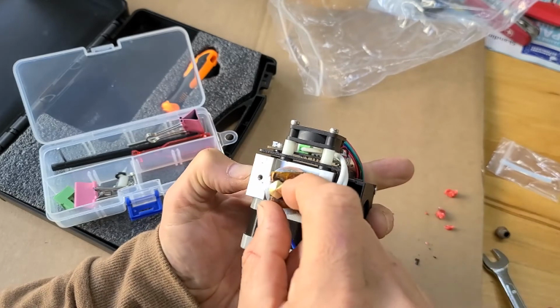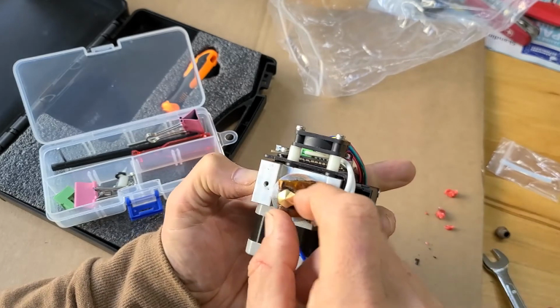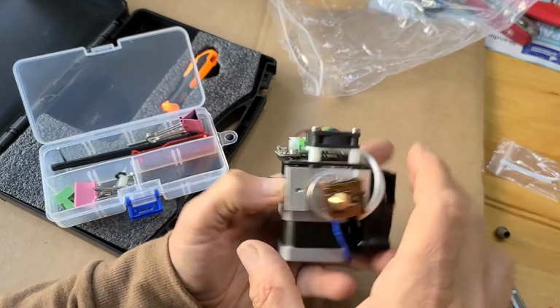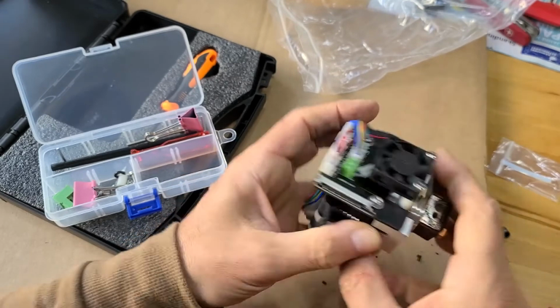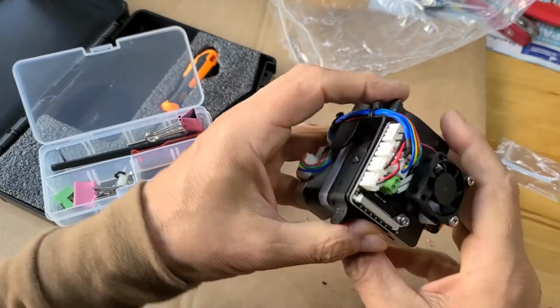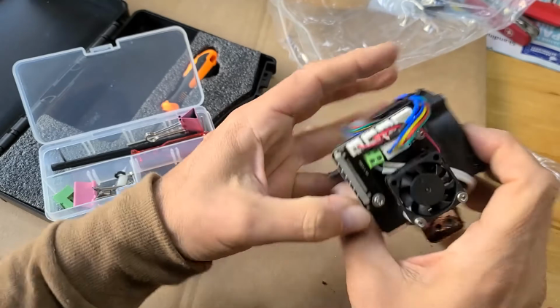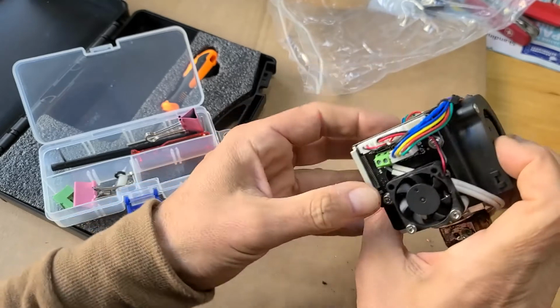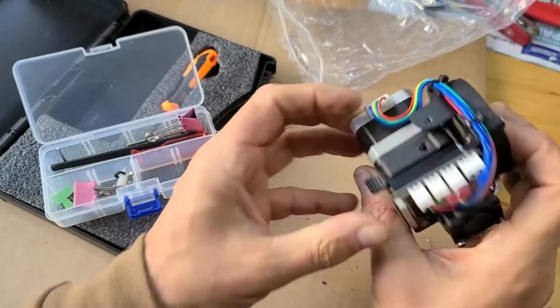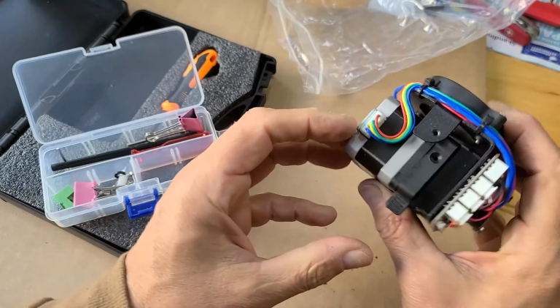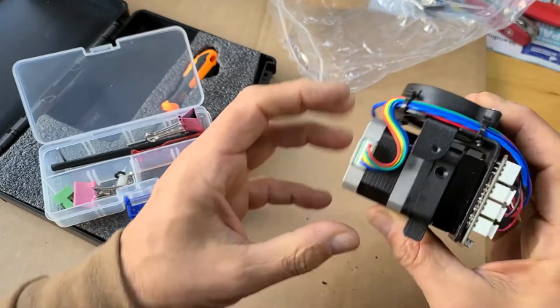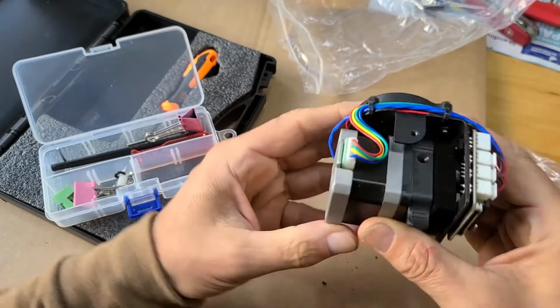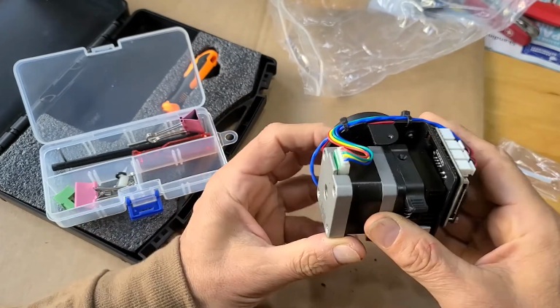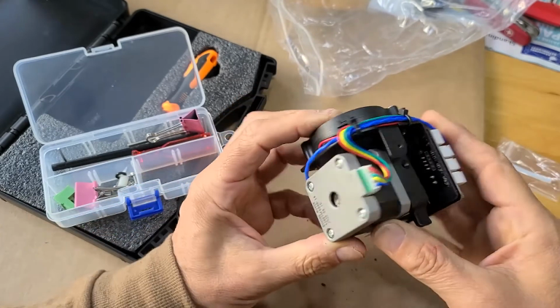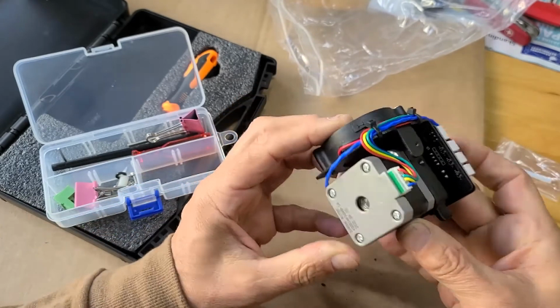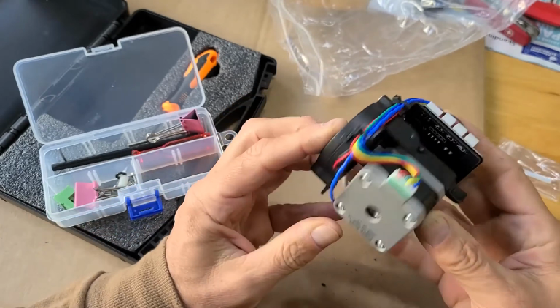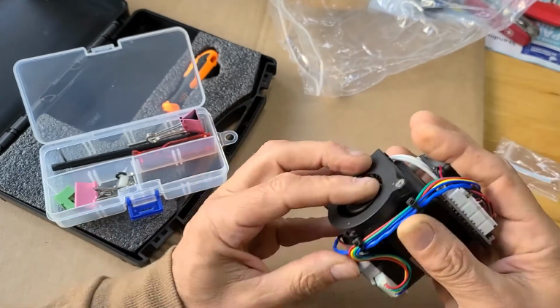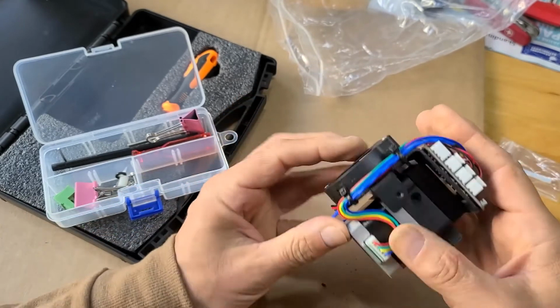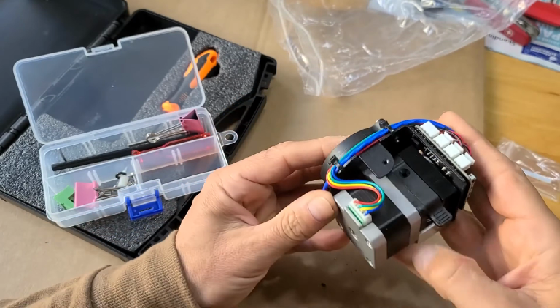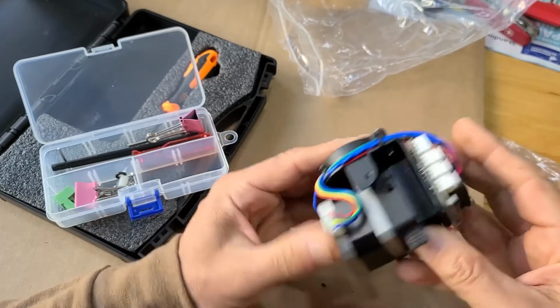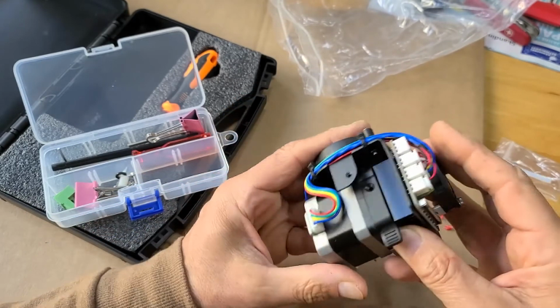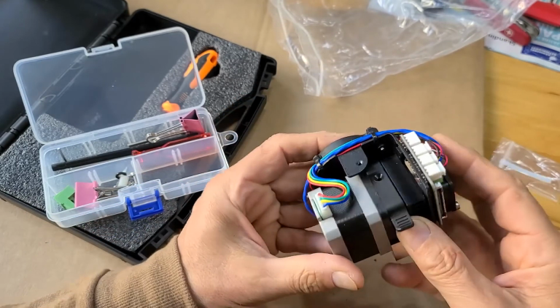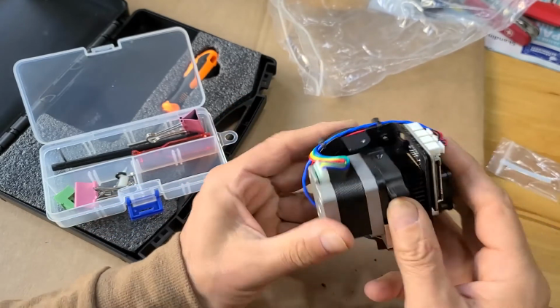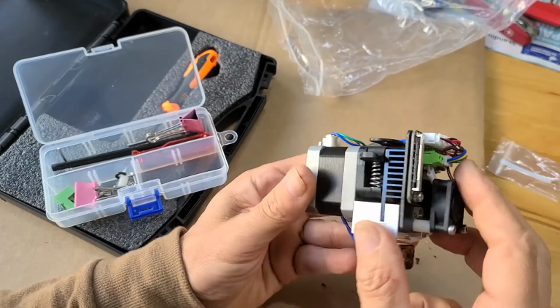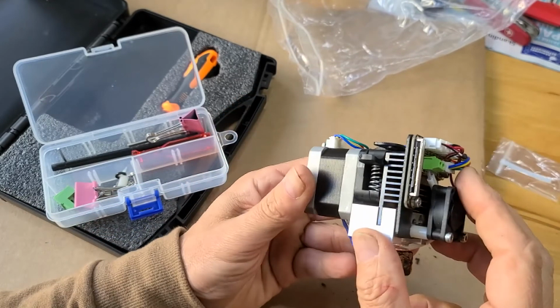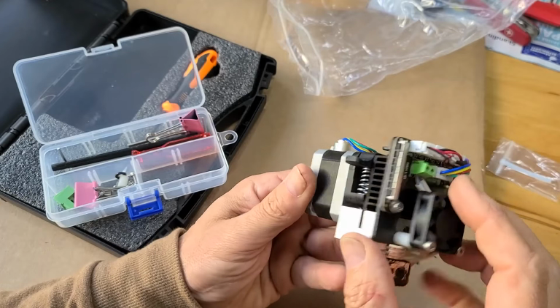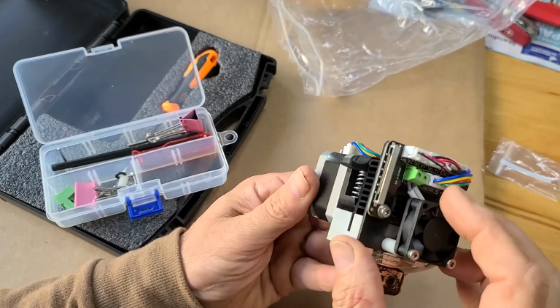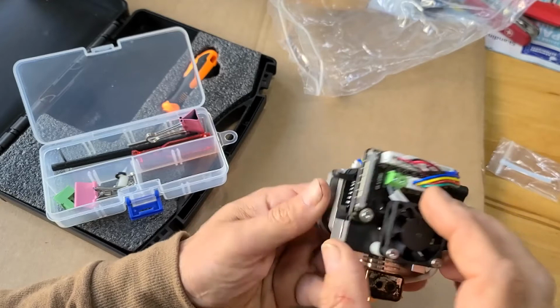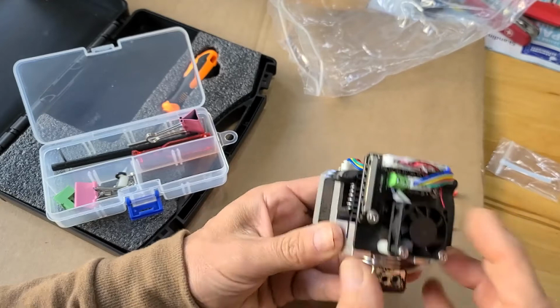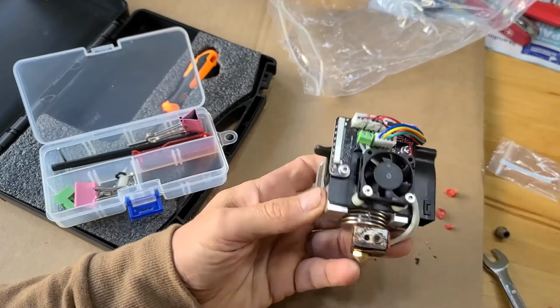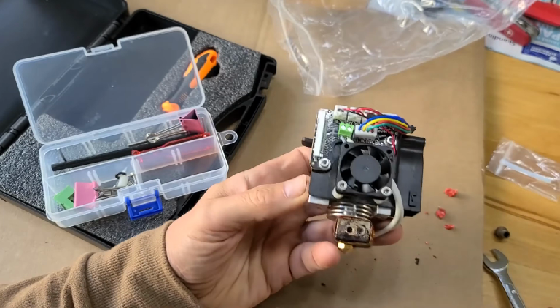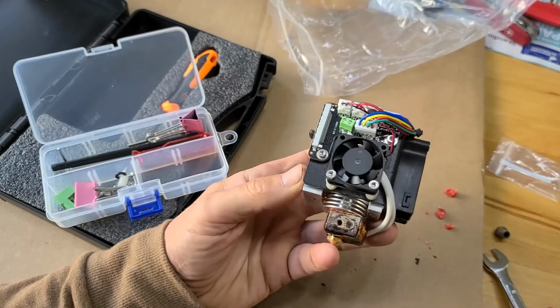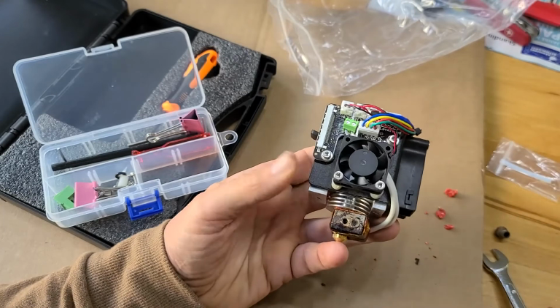This one should now be able to work on the machine, and it will double the production time.